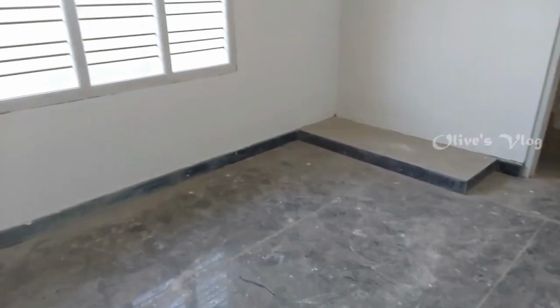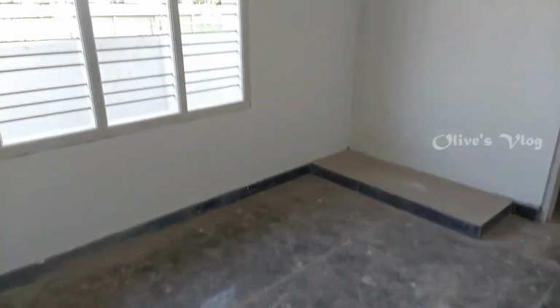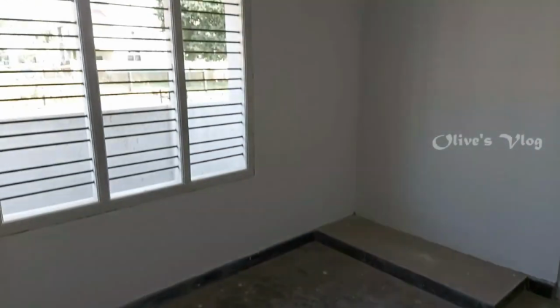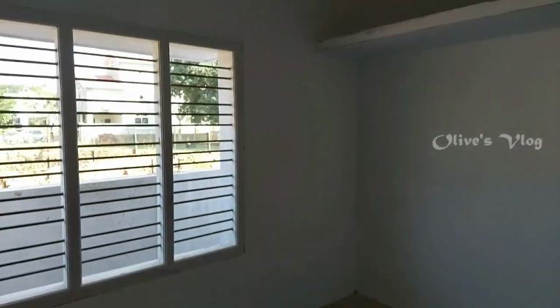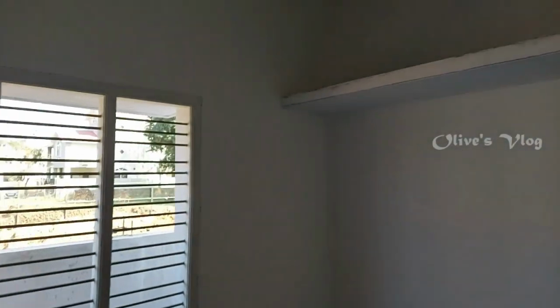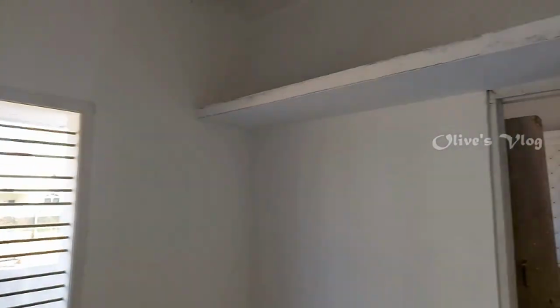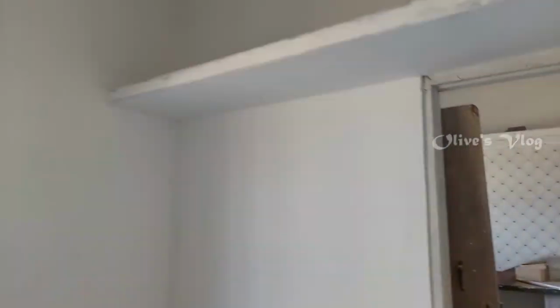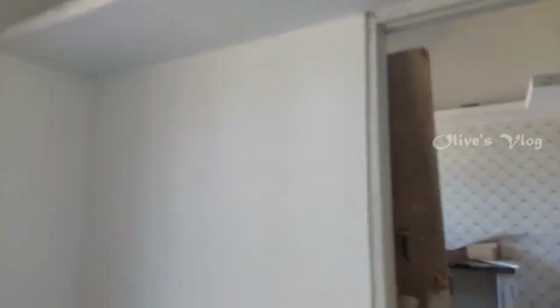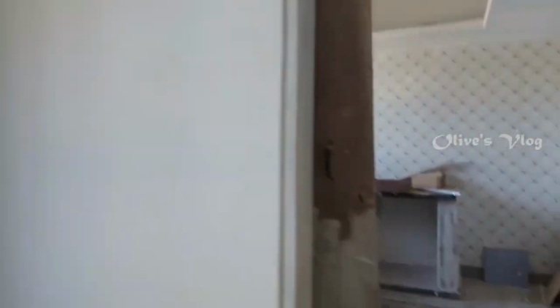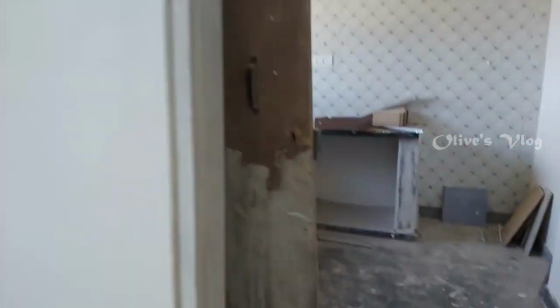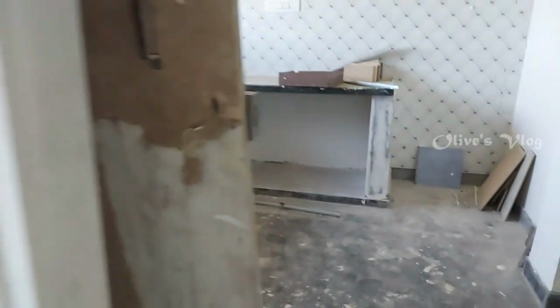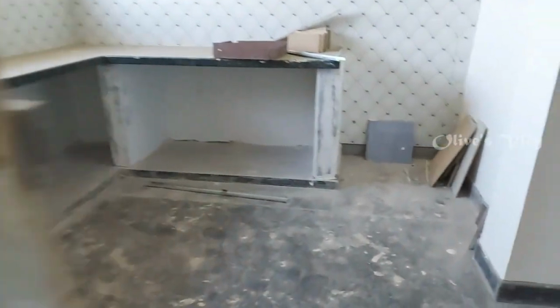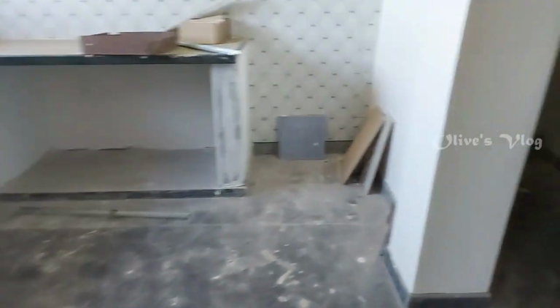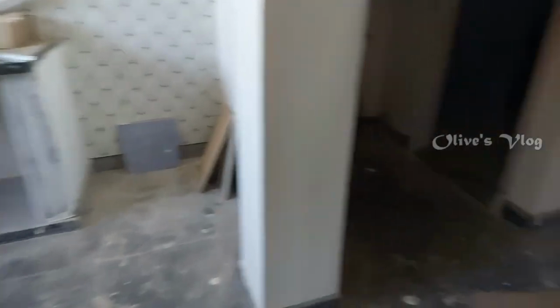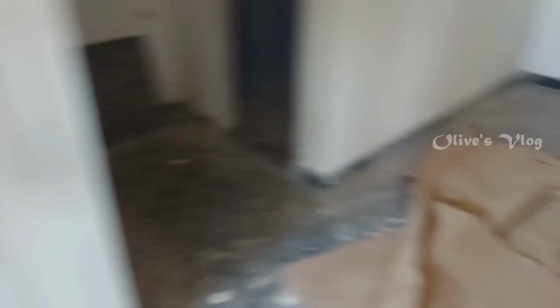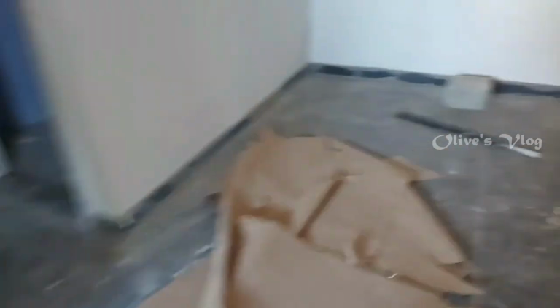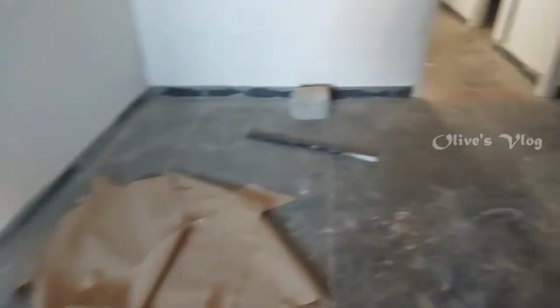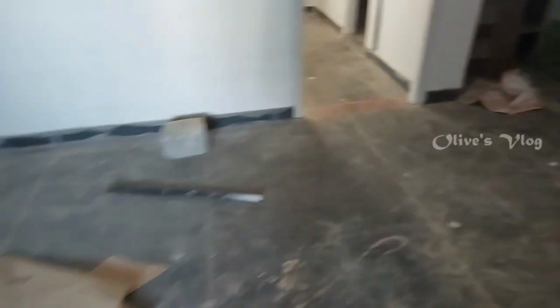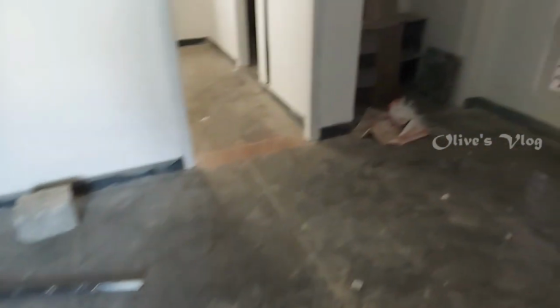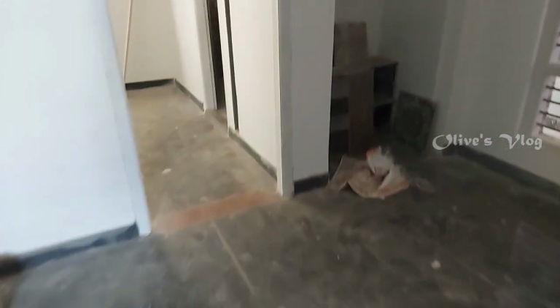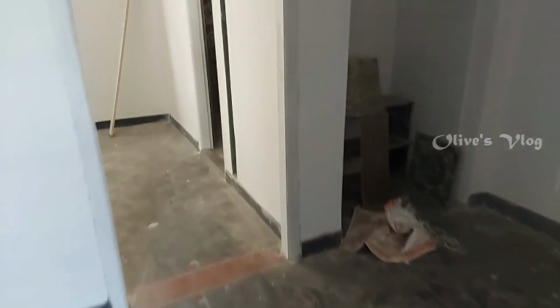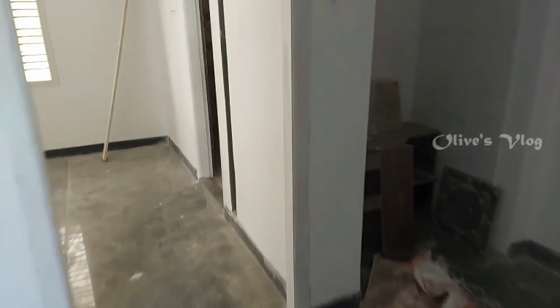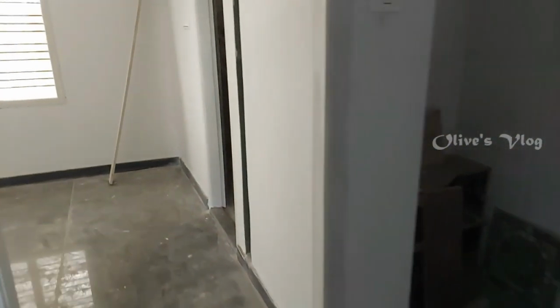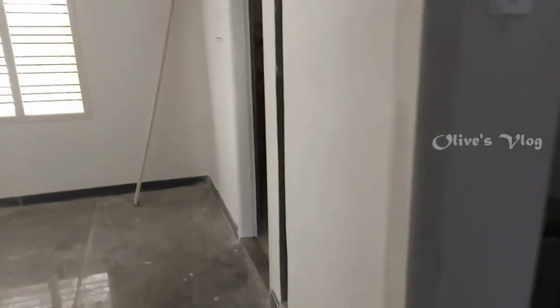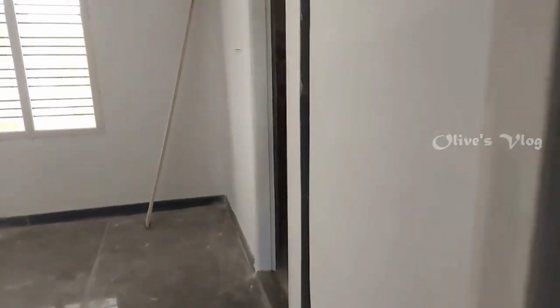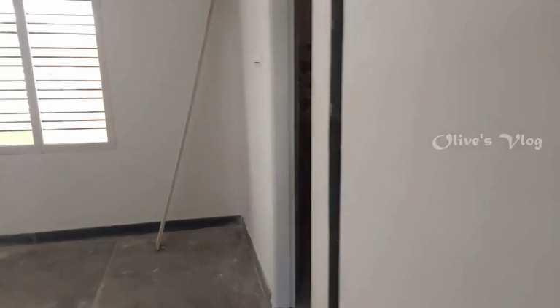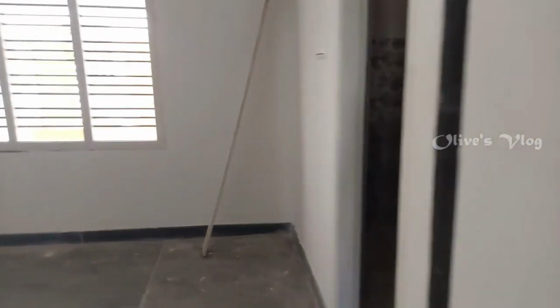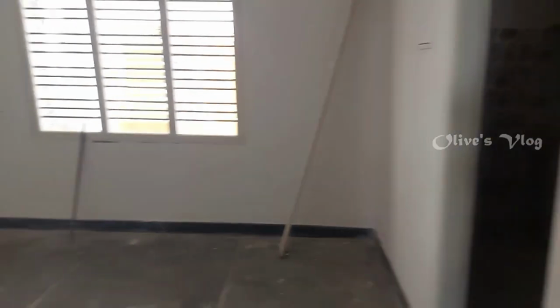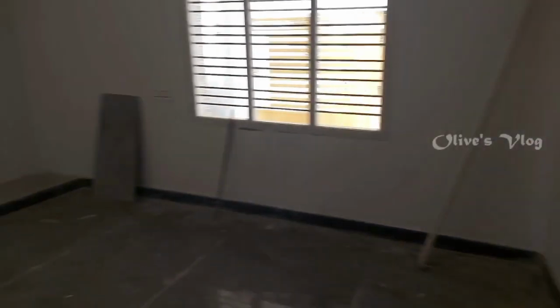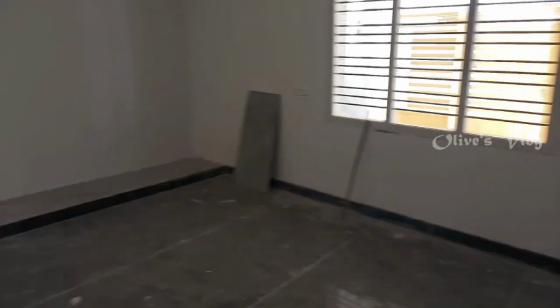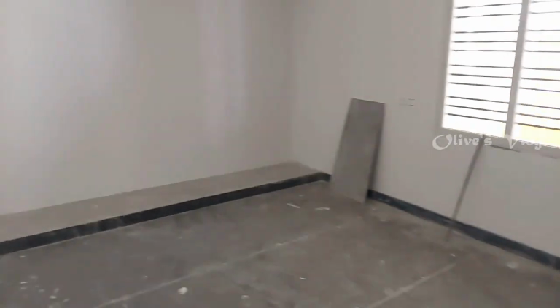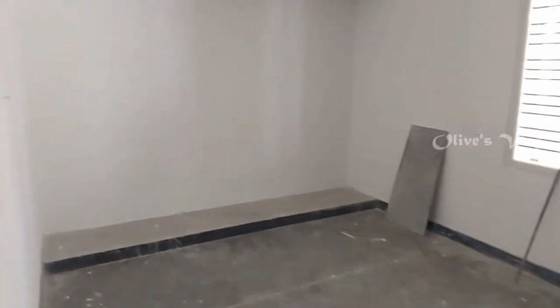The full details are given below in the description. Please read it and watch the full video. This is the second bedroom with attached bathroom.